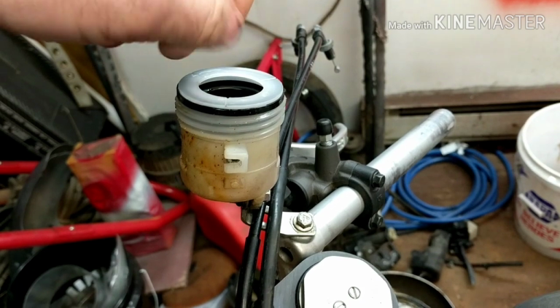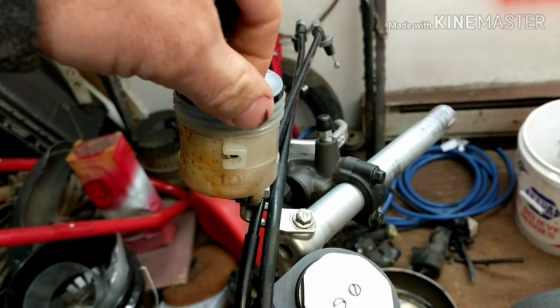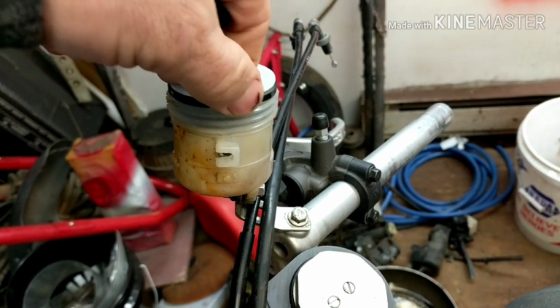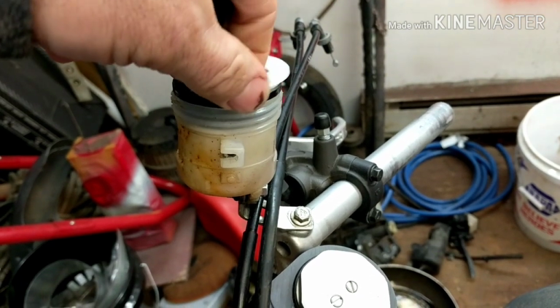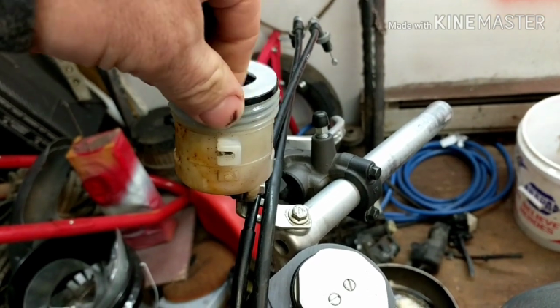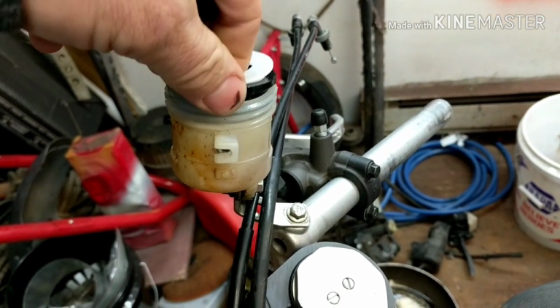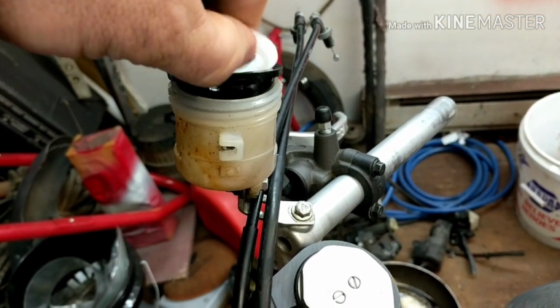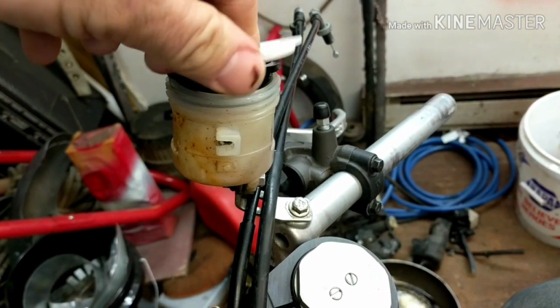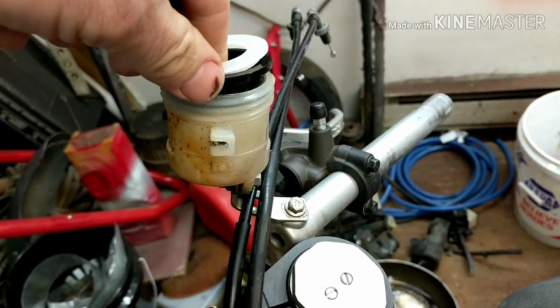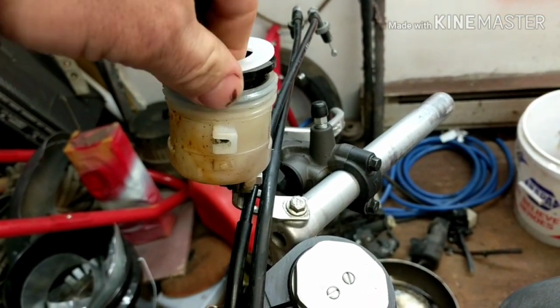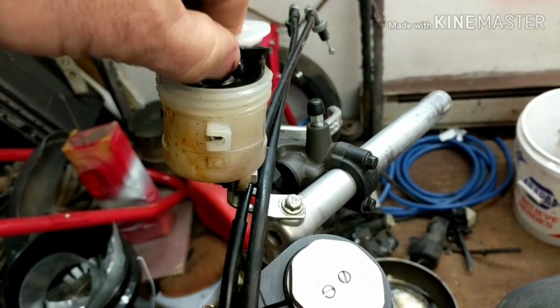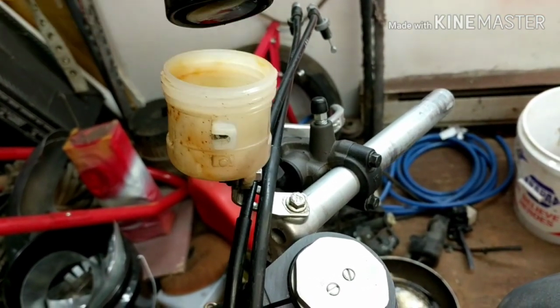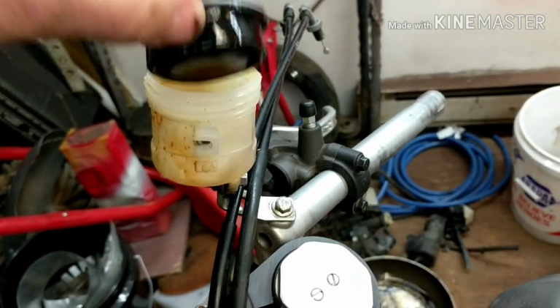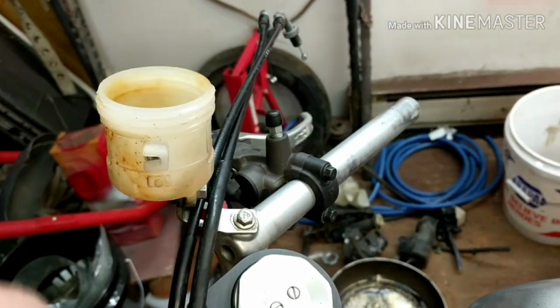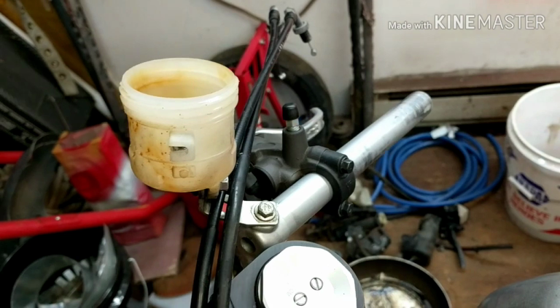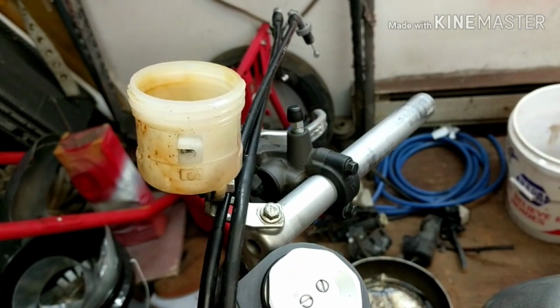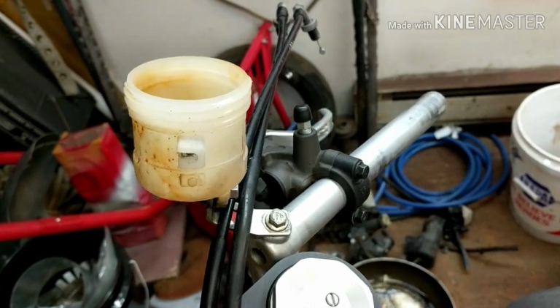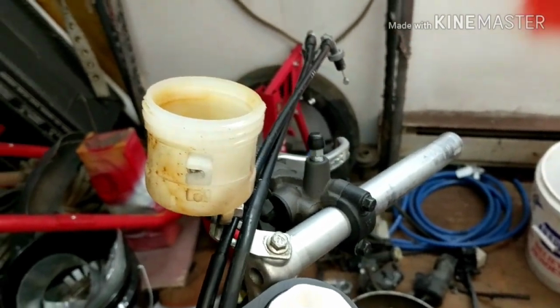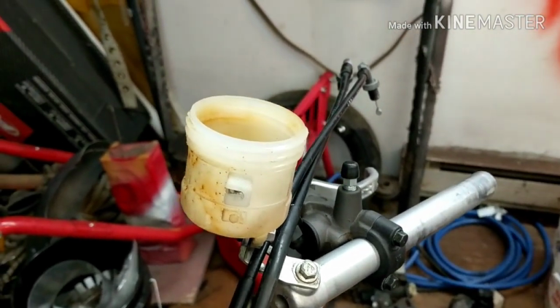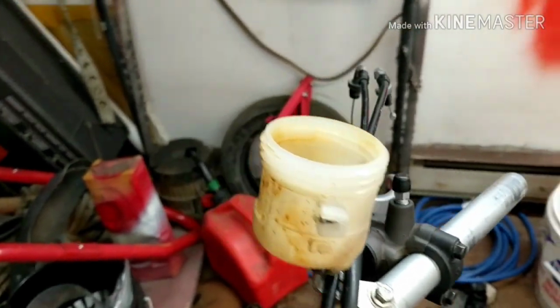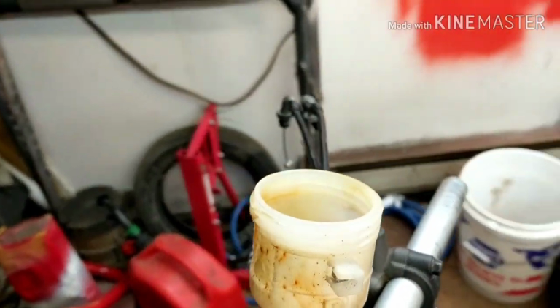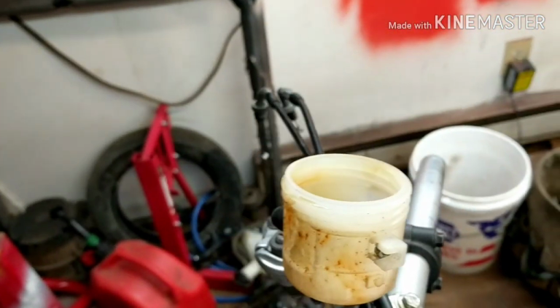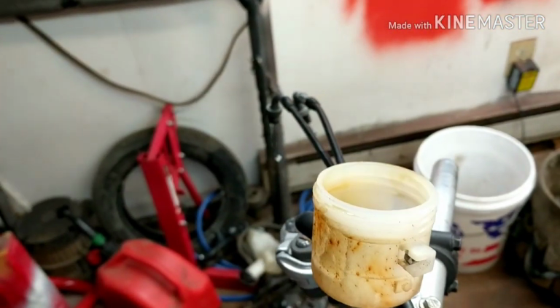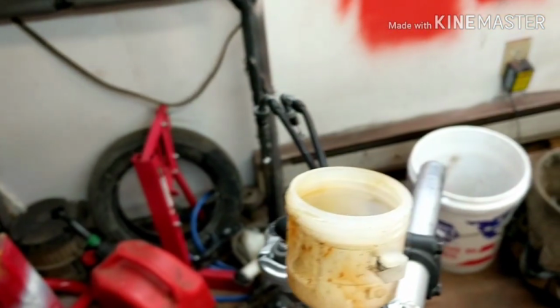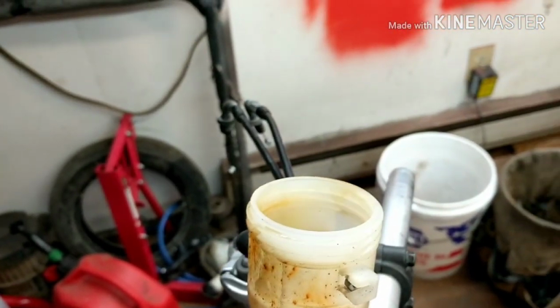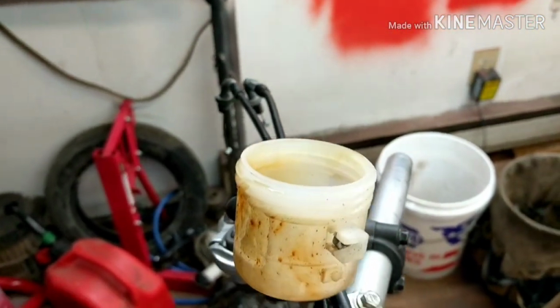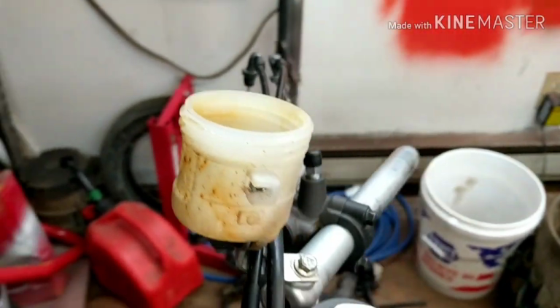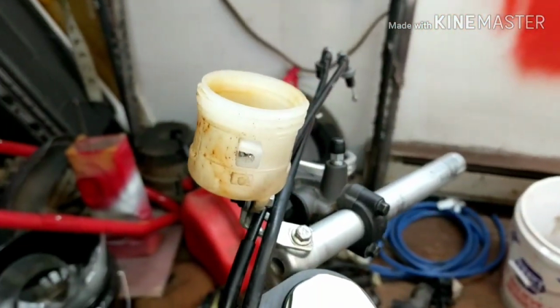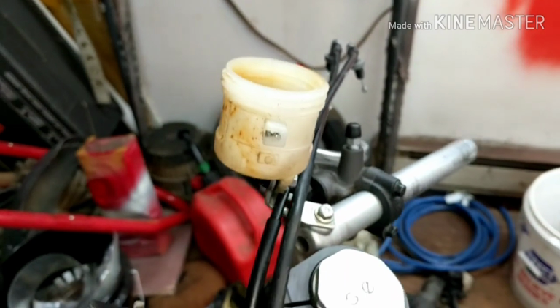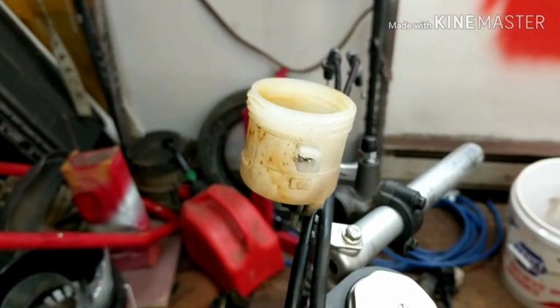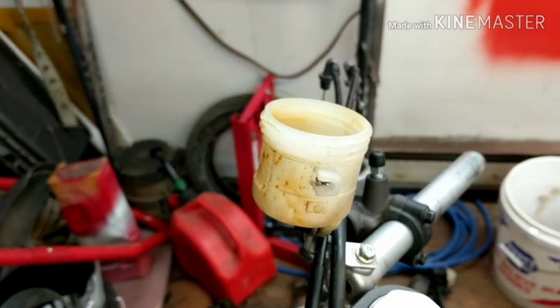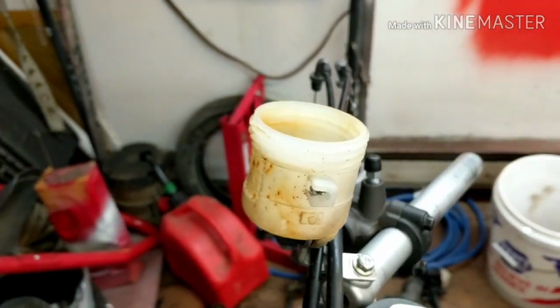The thing about brake fluid — and we're talking about DOT 3 and DOT 4 brake fluid here — is that it attracts water. I'm going to show you what this fluid looks like and how to test it.